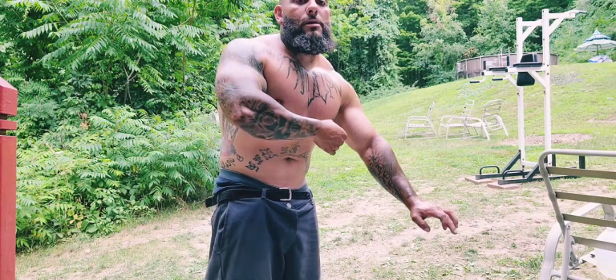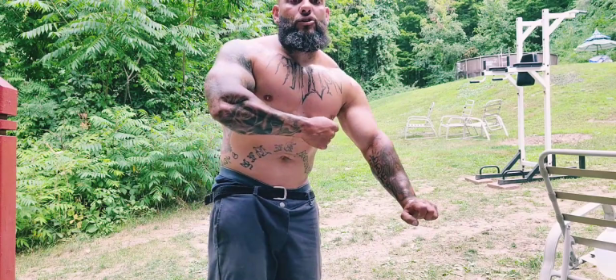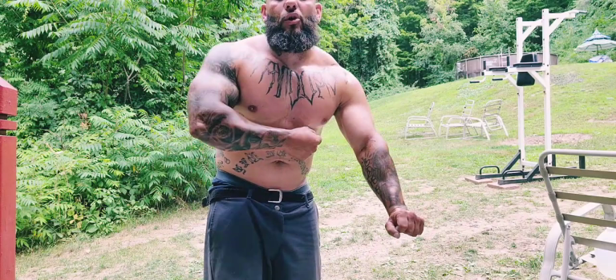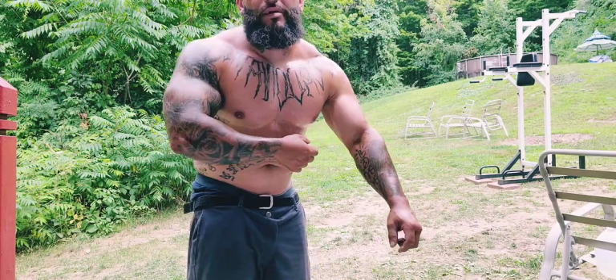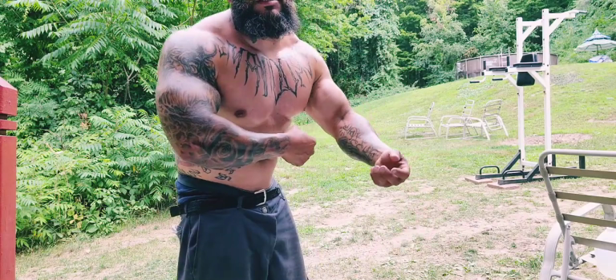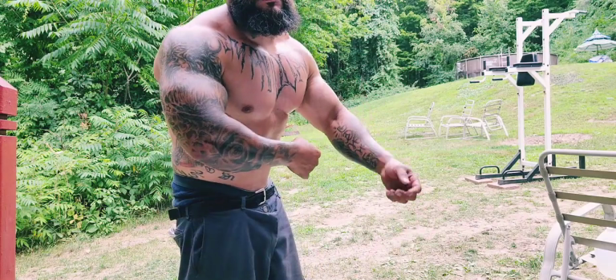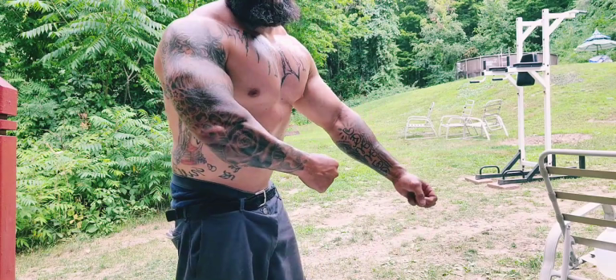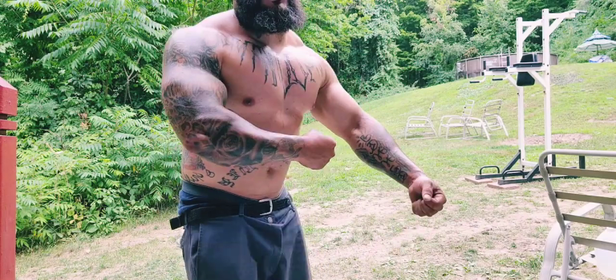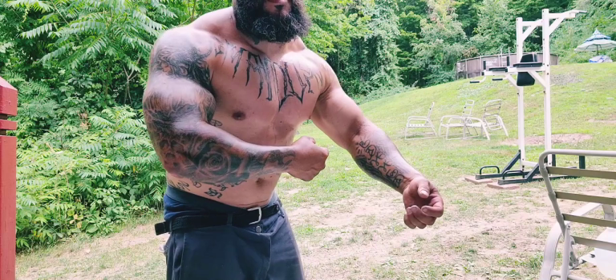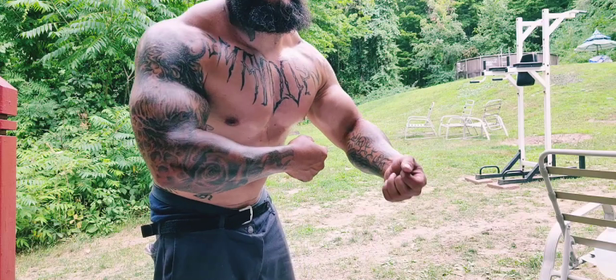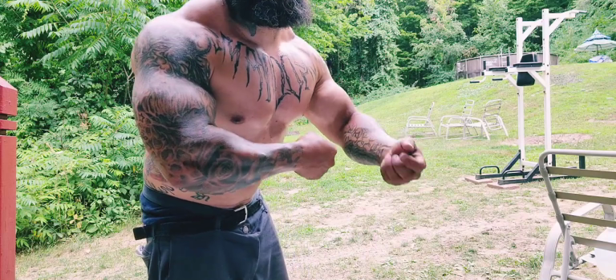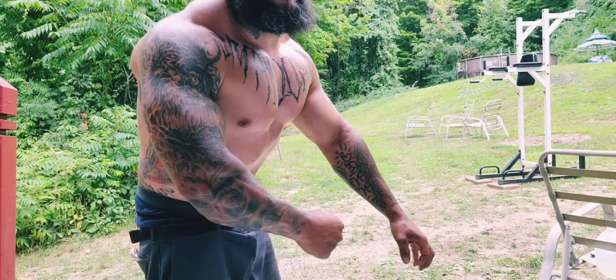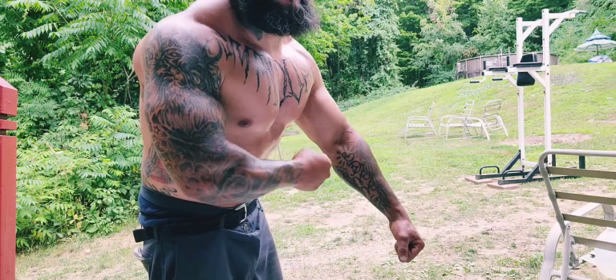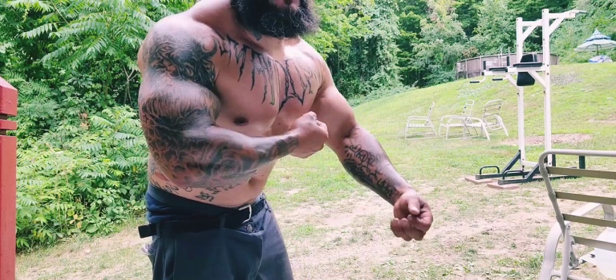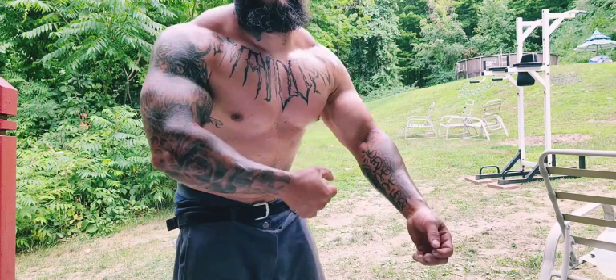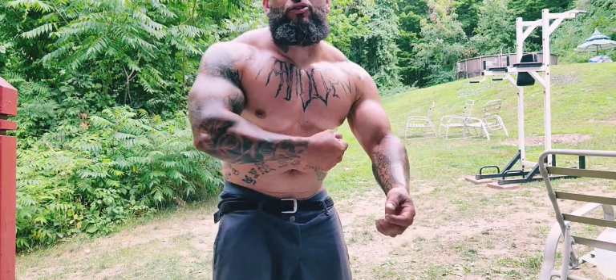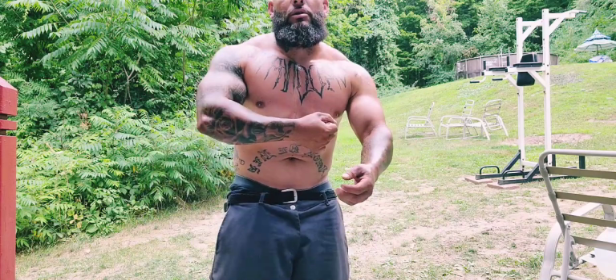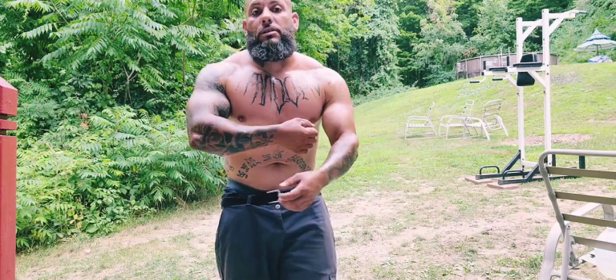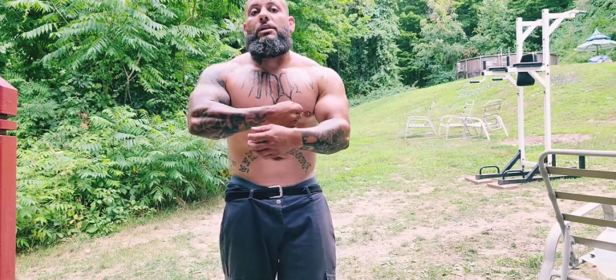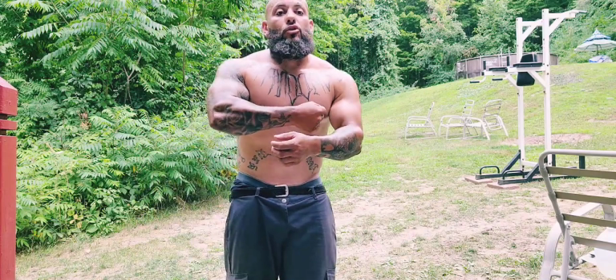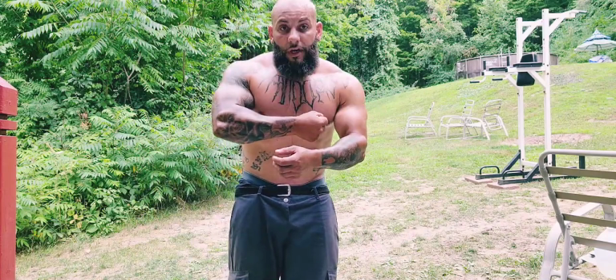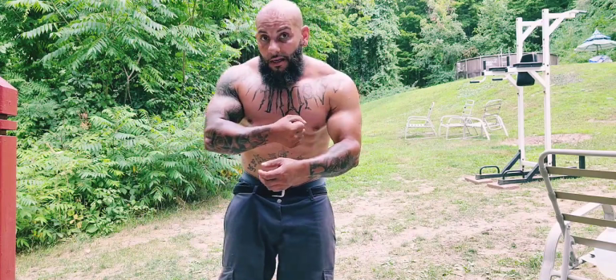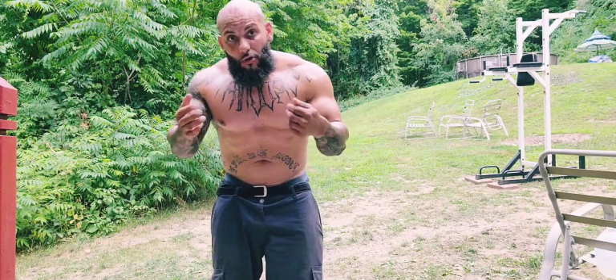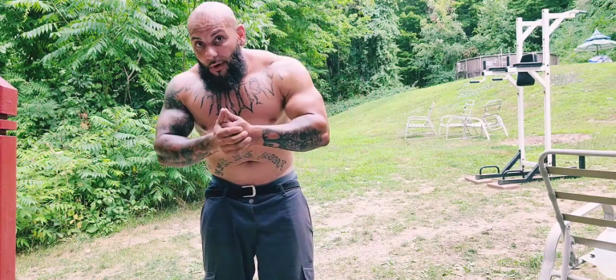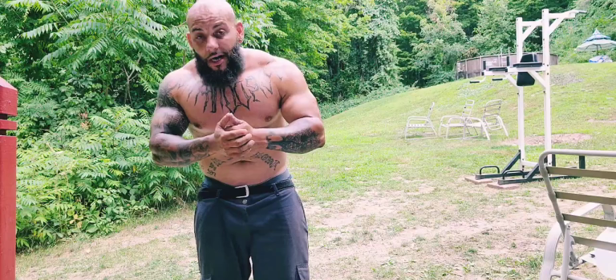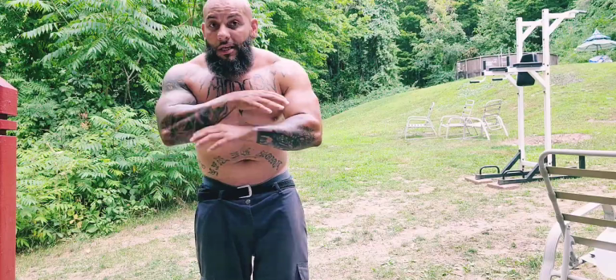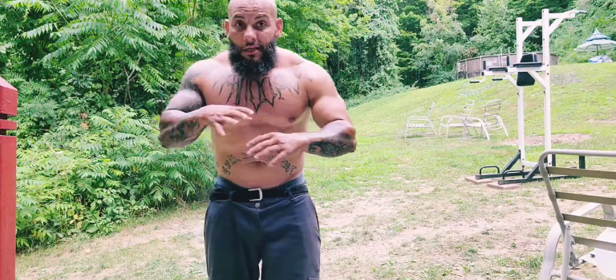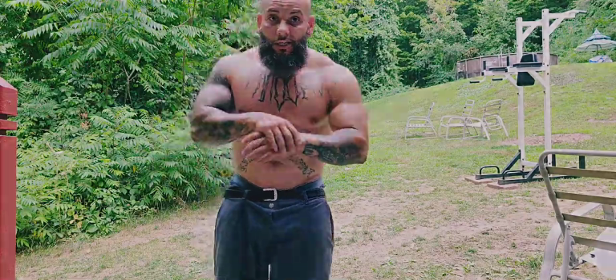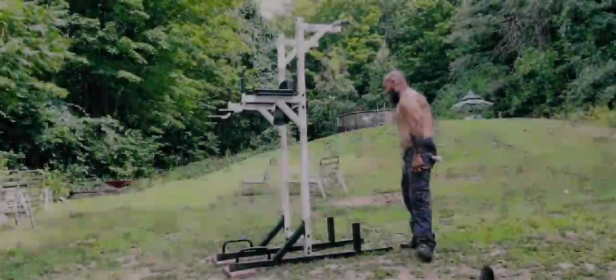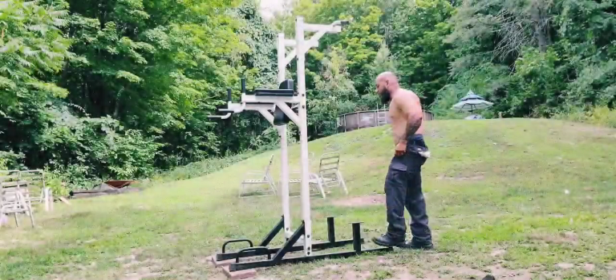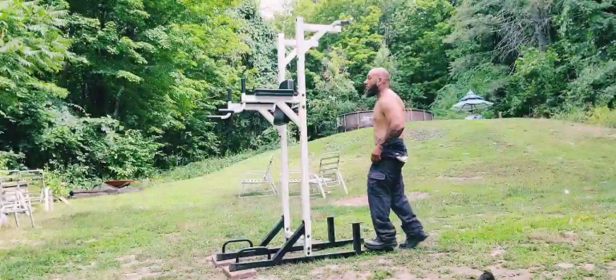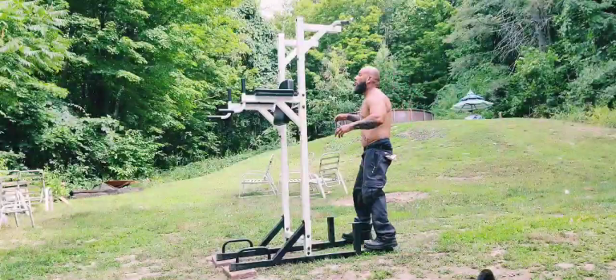I haven't been consistent but you see the pump is real — and this is natural. No creatine, no pre-workouts, none of that. Calisthenics routine, let's go.